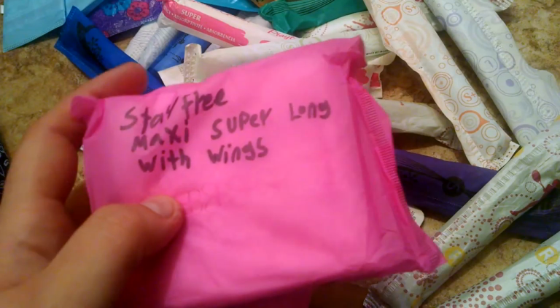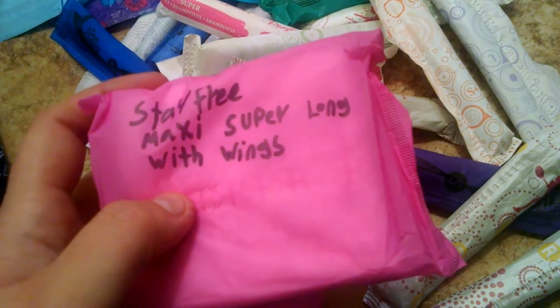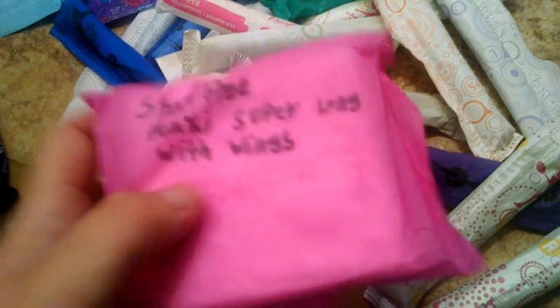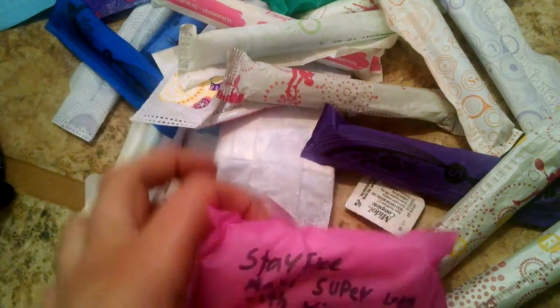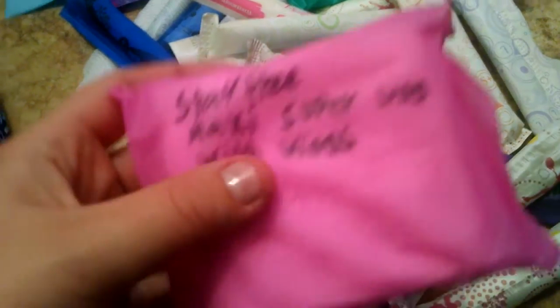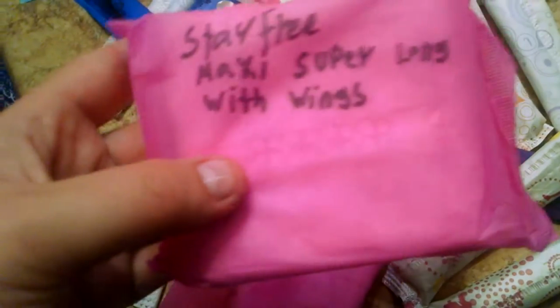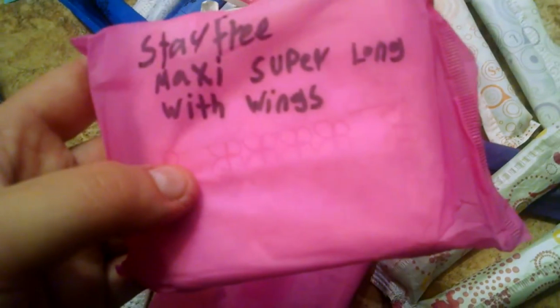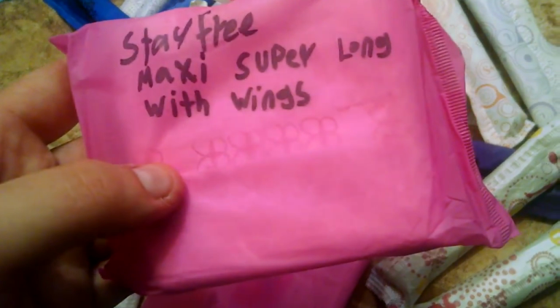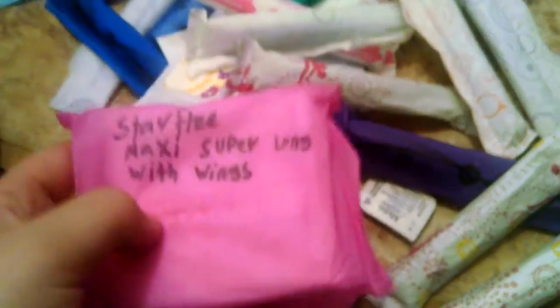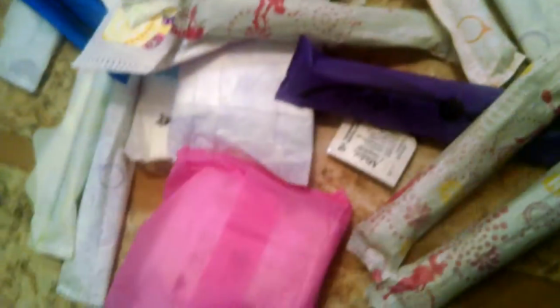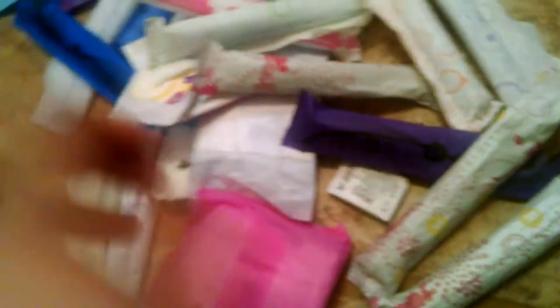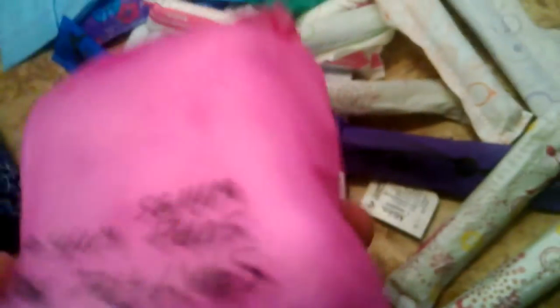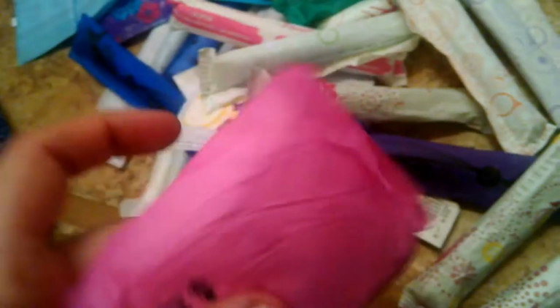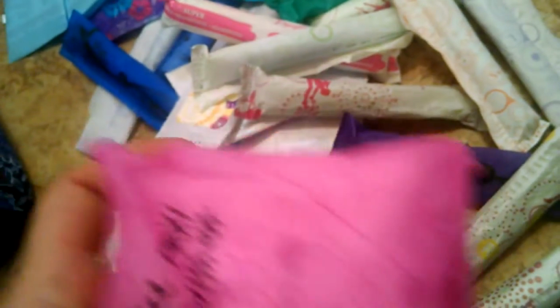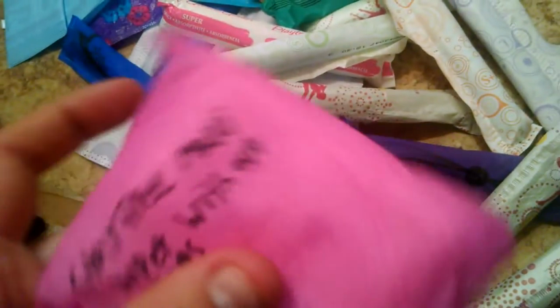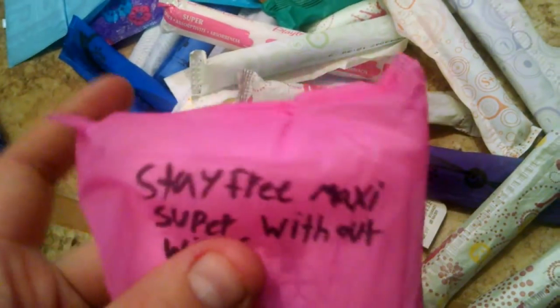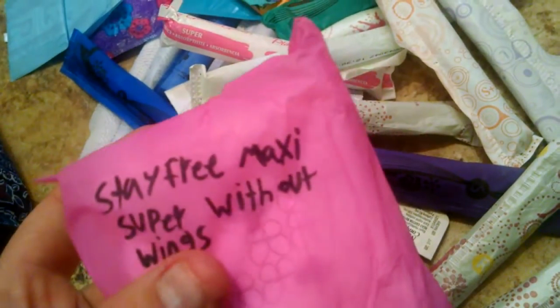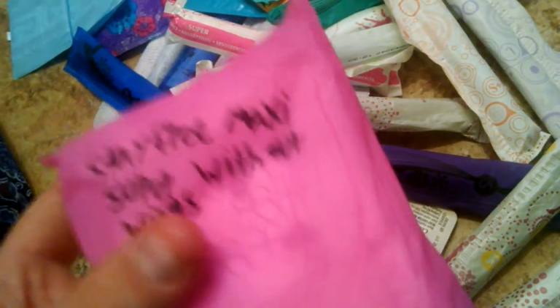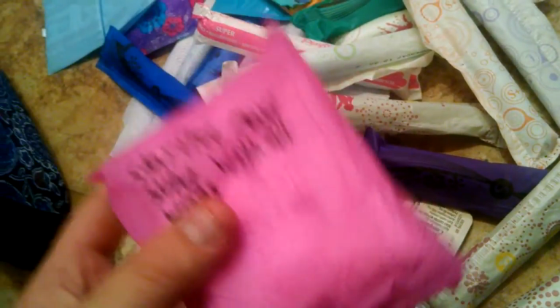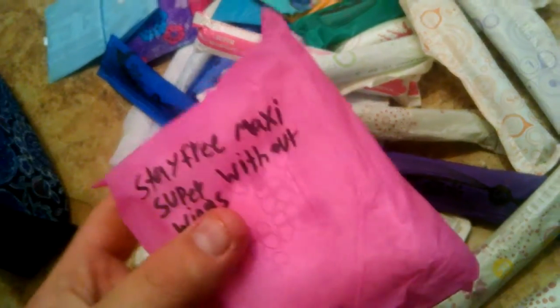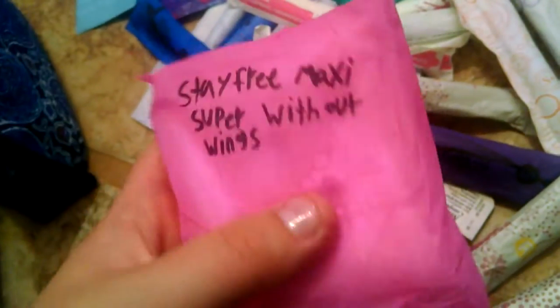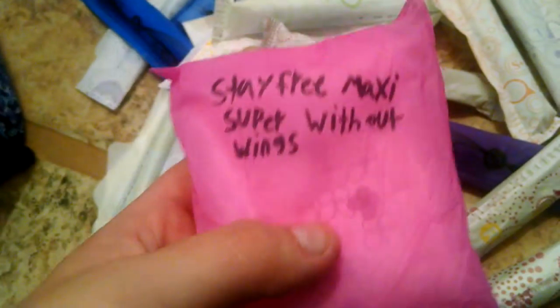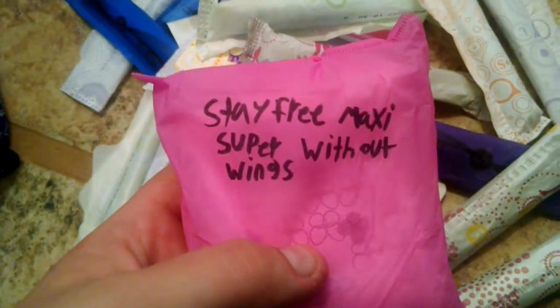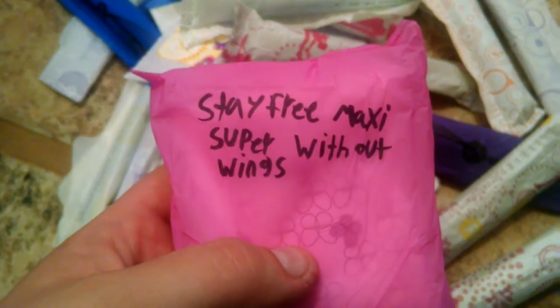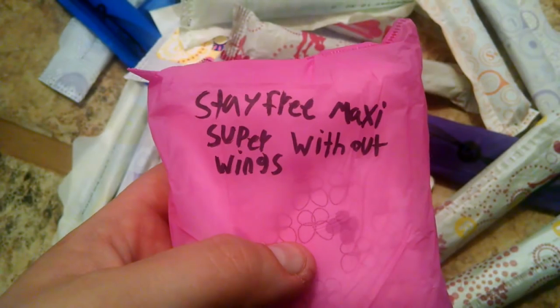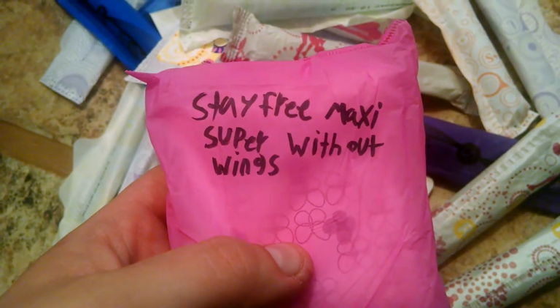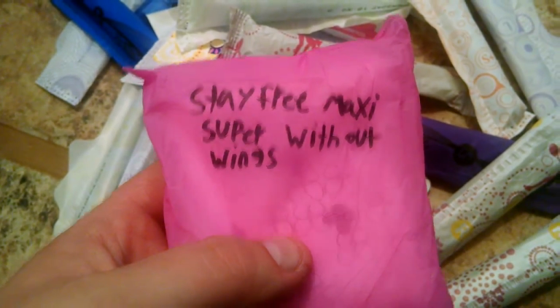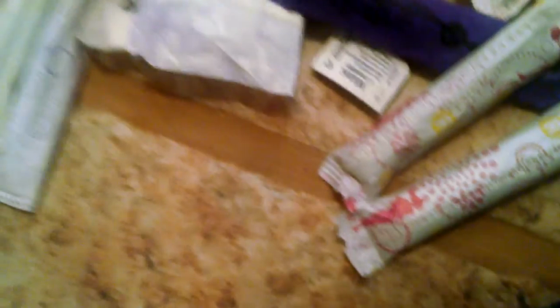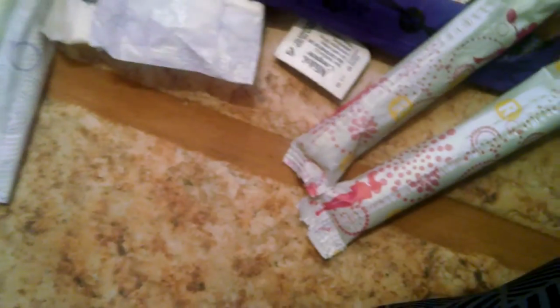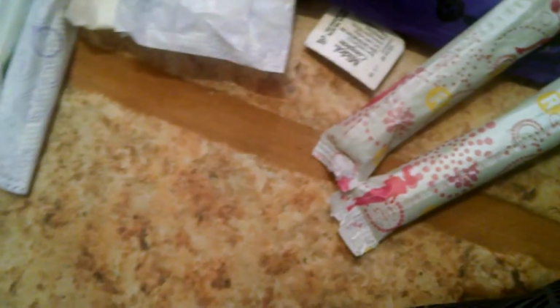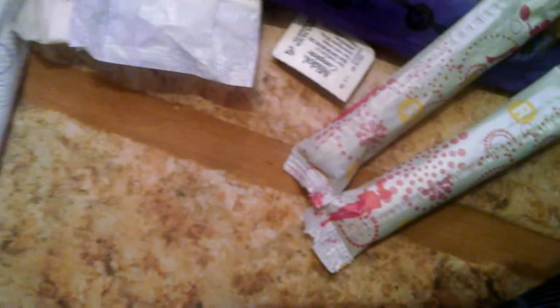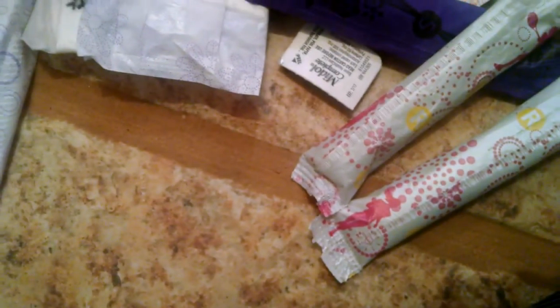There's one with wings and it's actually the same thing, but it's not the long one — it's StayFree Maxi super without wings. I didn't realize I had one with wings in there.